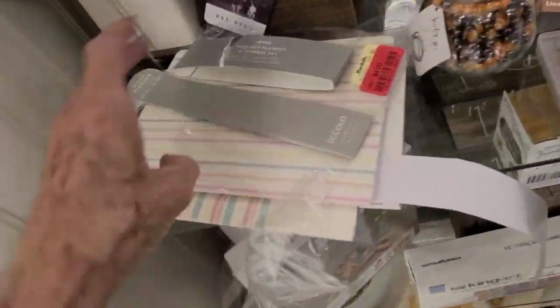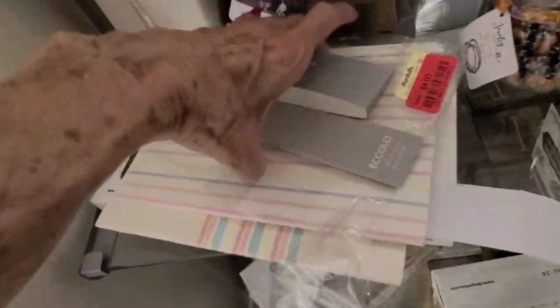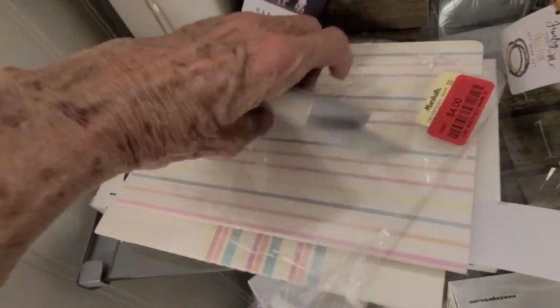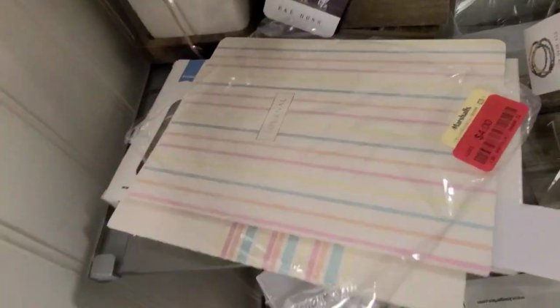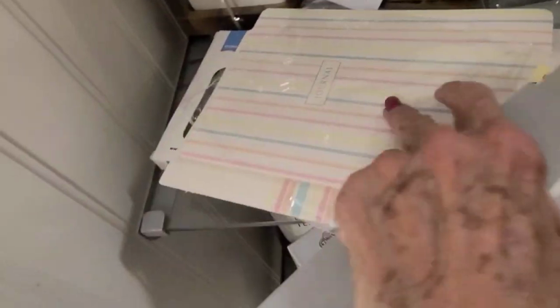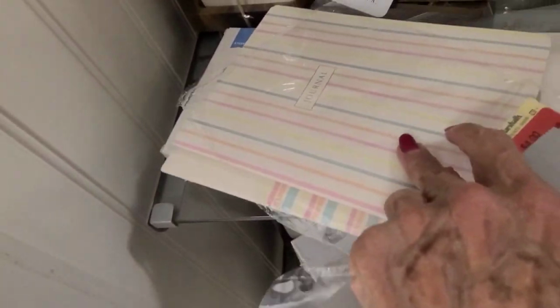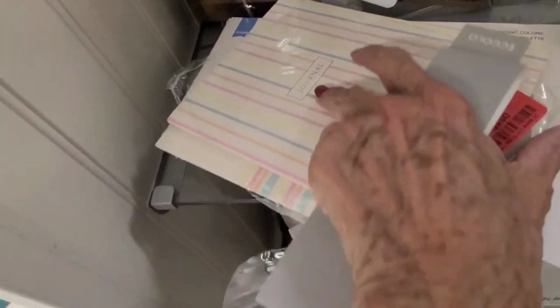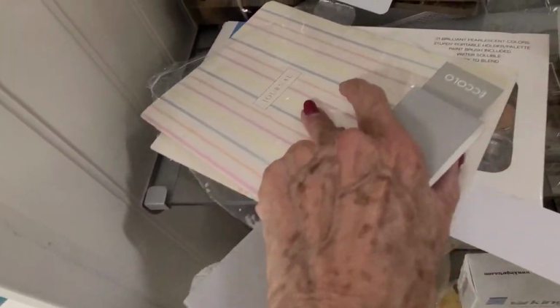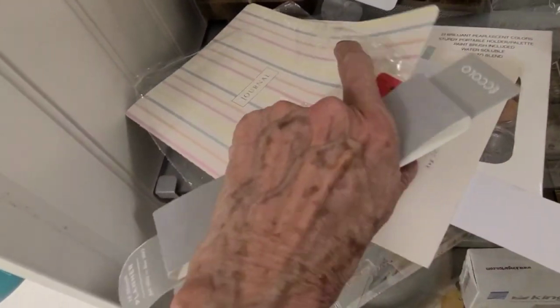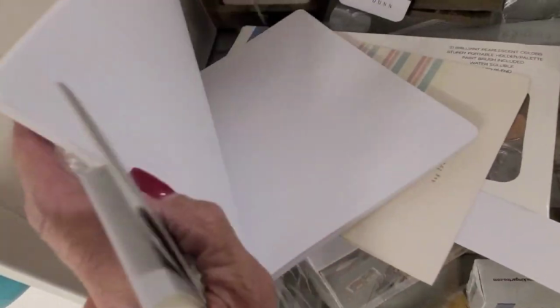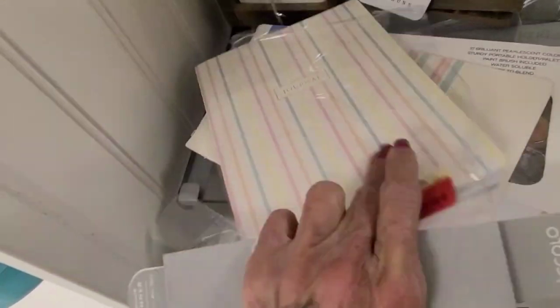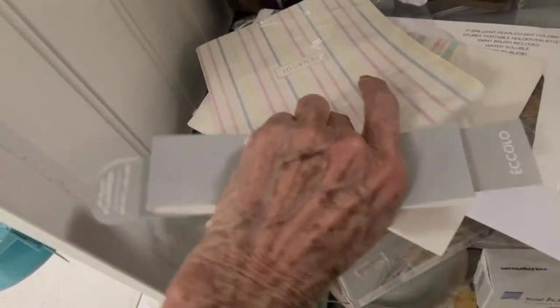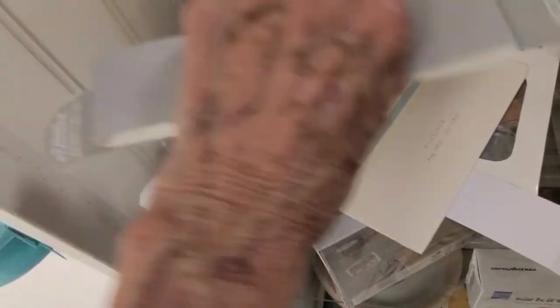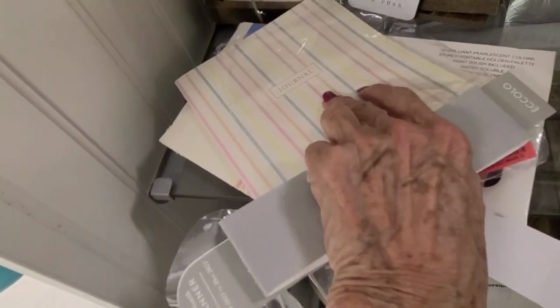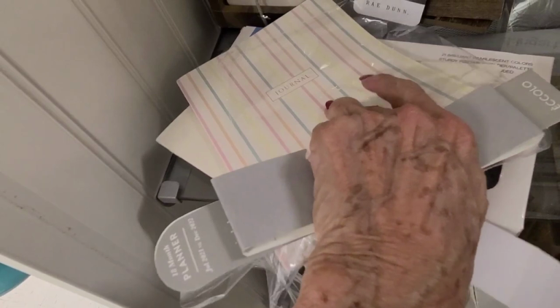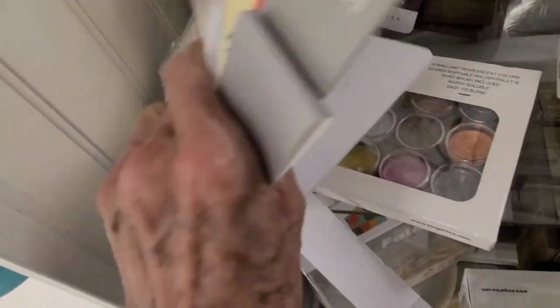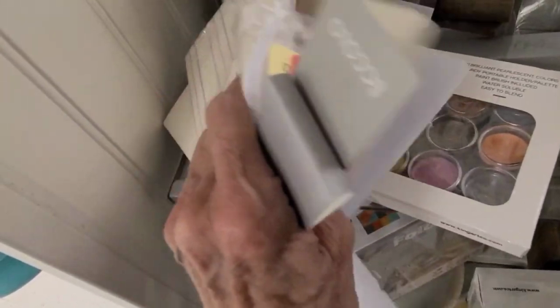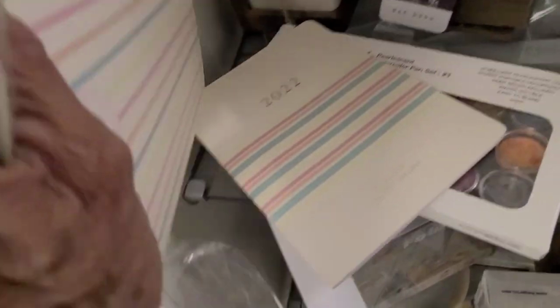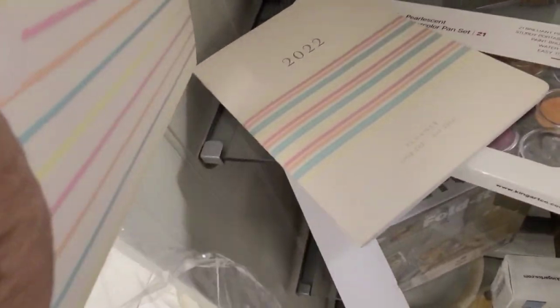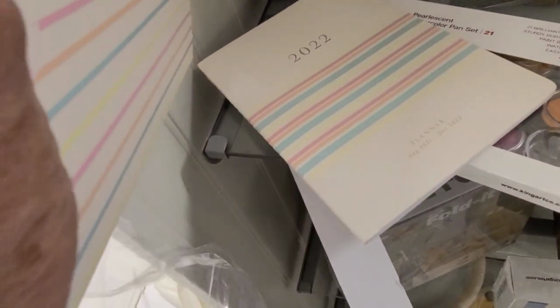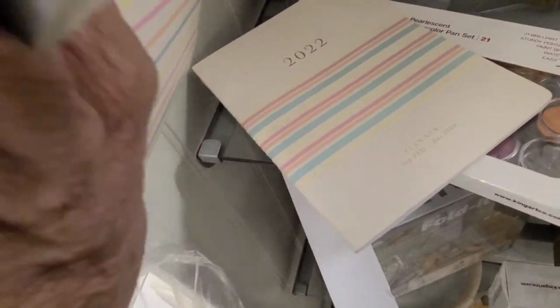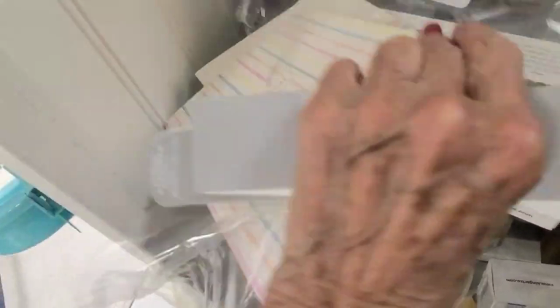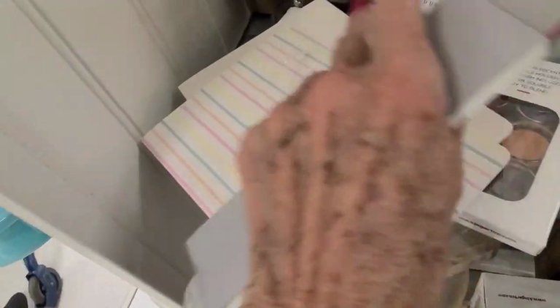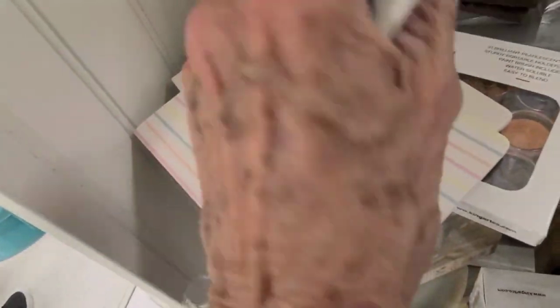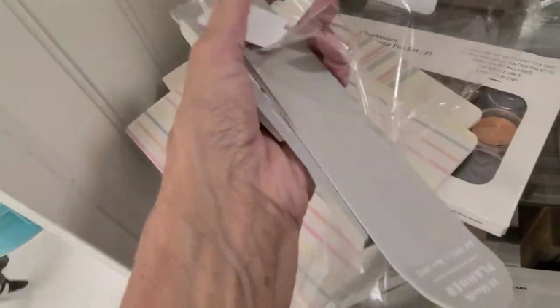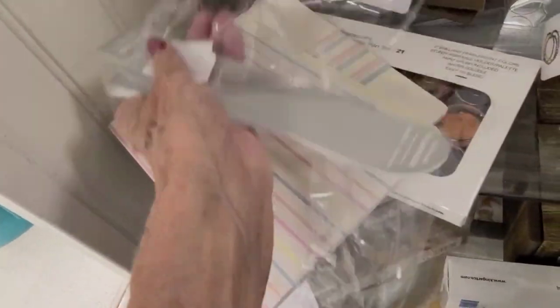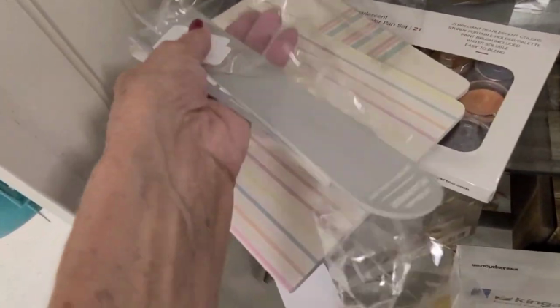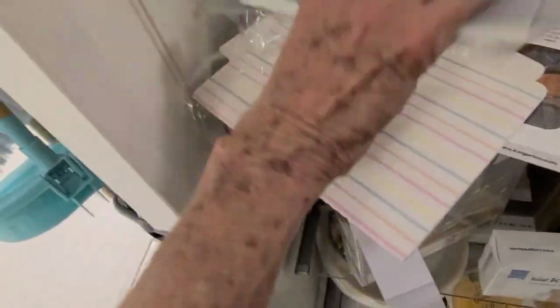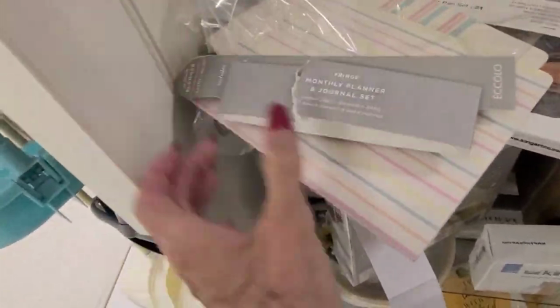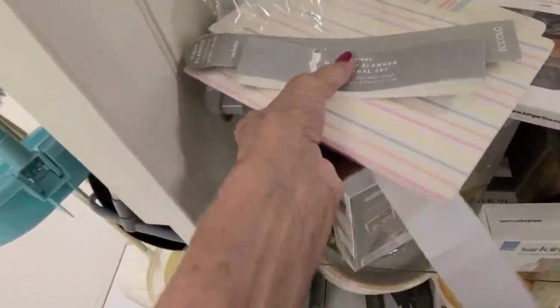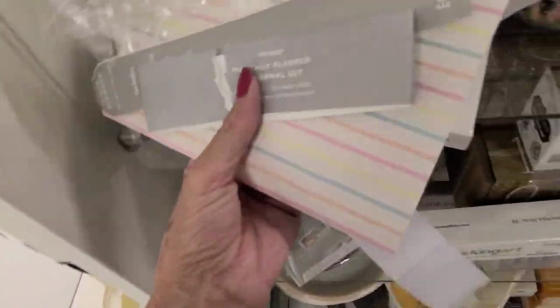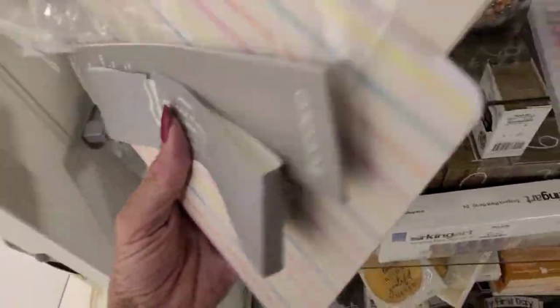And for $4 on sale, the journal — which is blank pages — and then a 2022 planner, August 2021. I'm going to get that. I believe this all goes together with that.